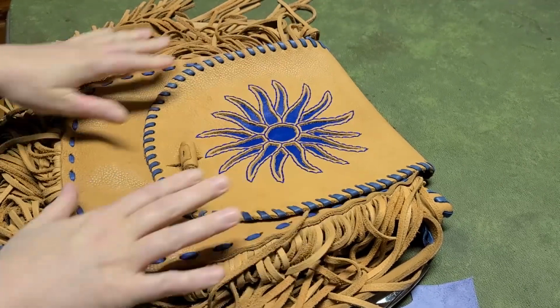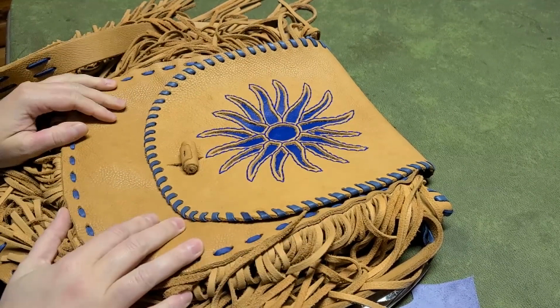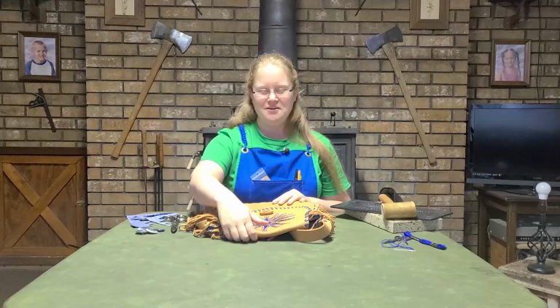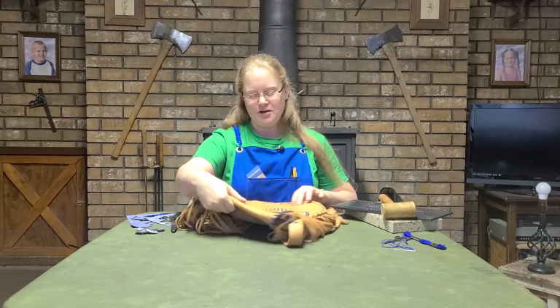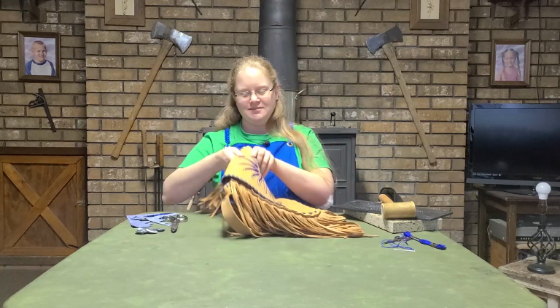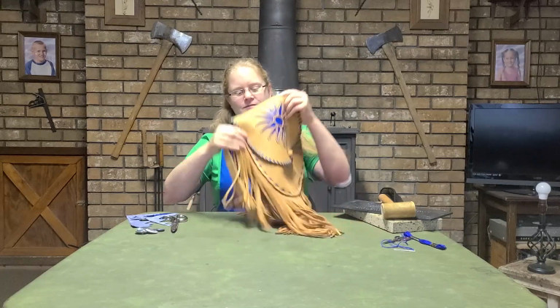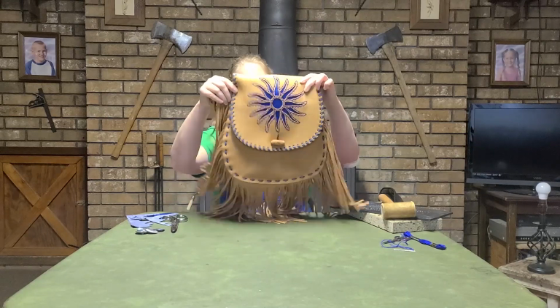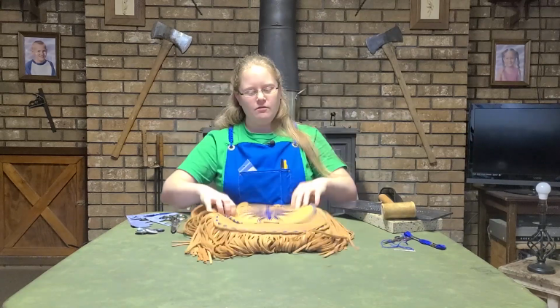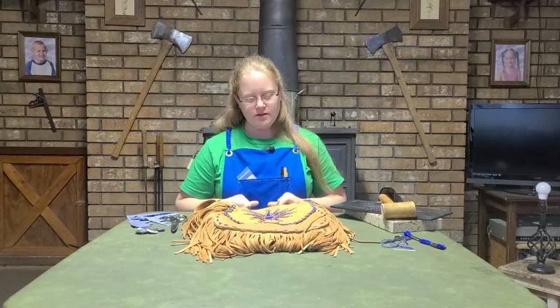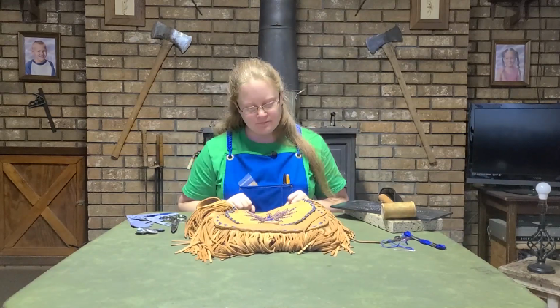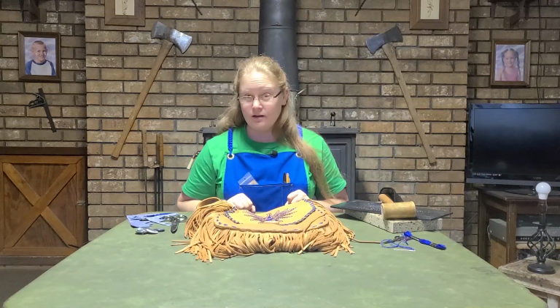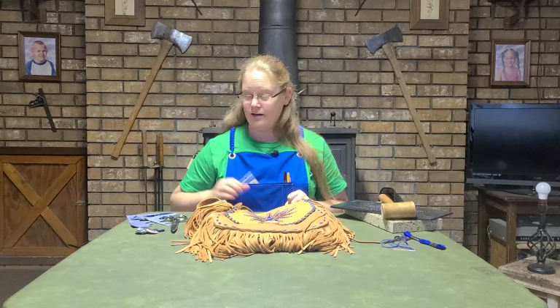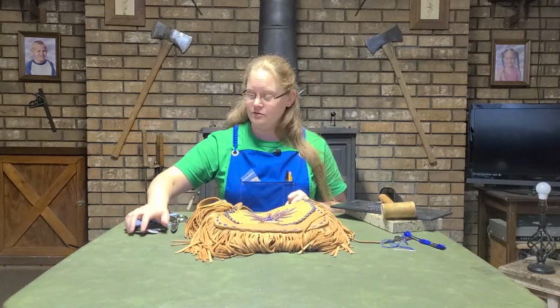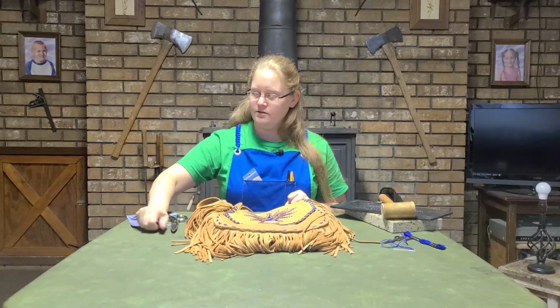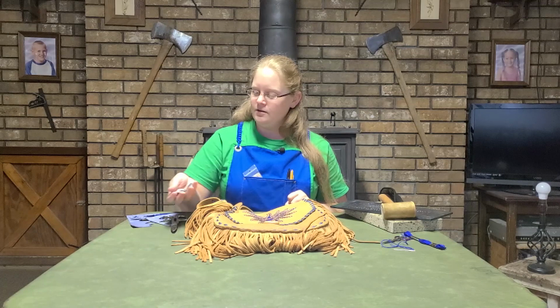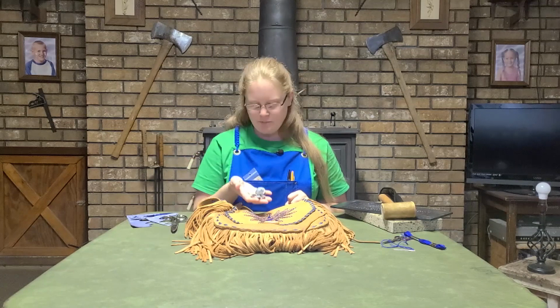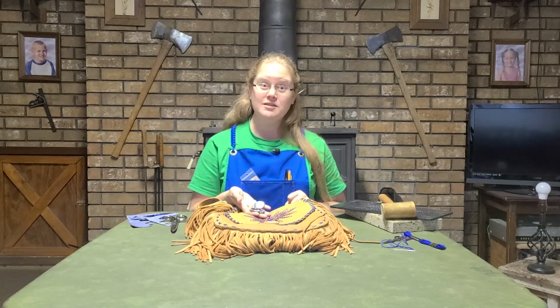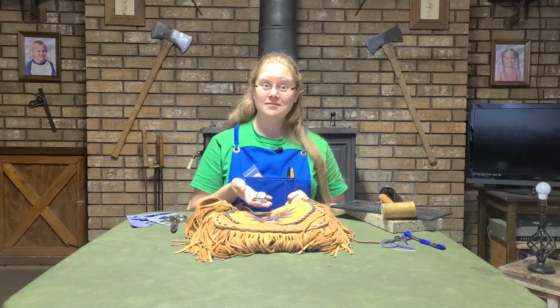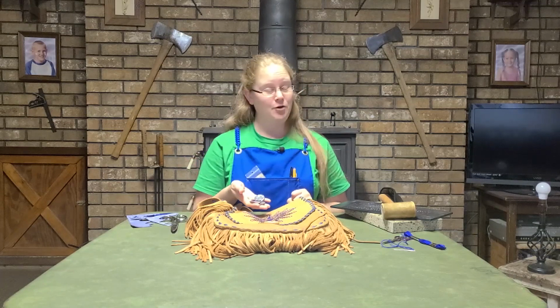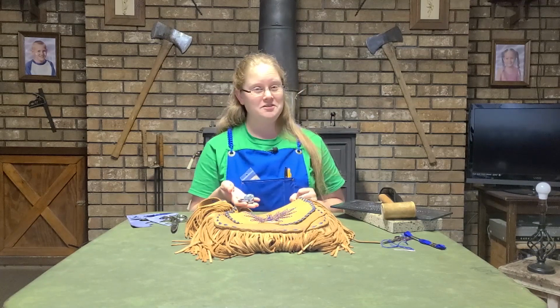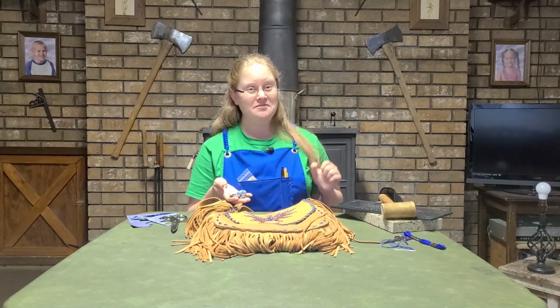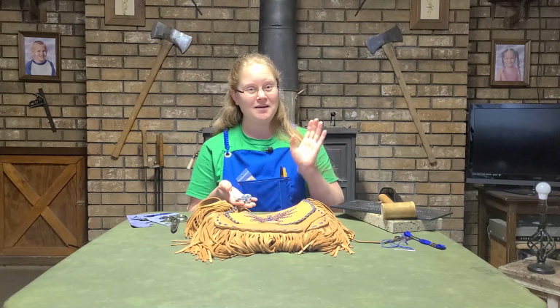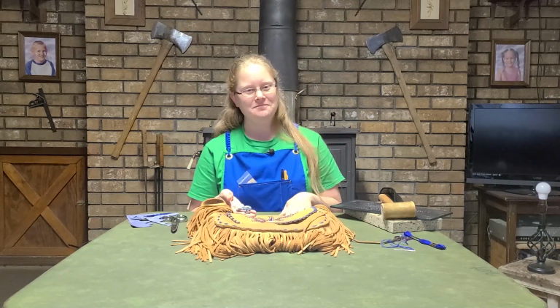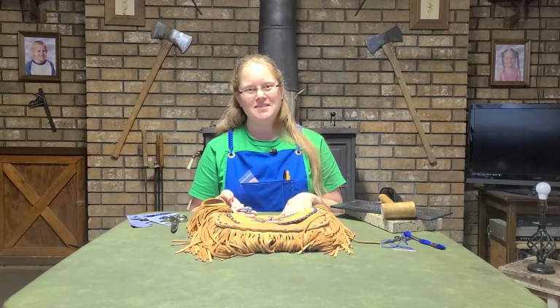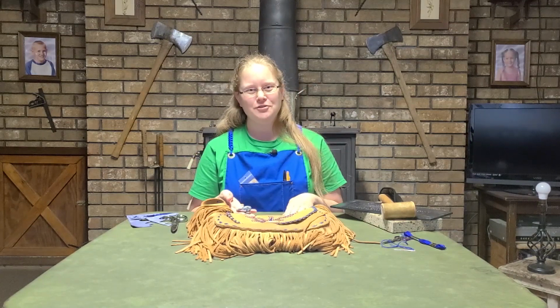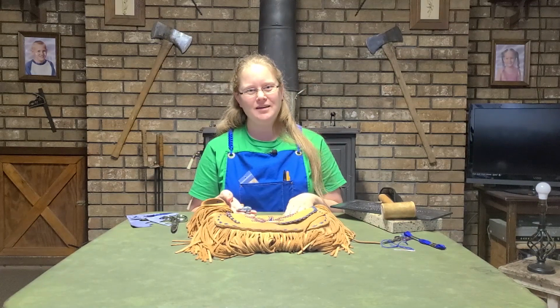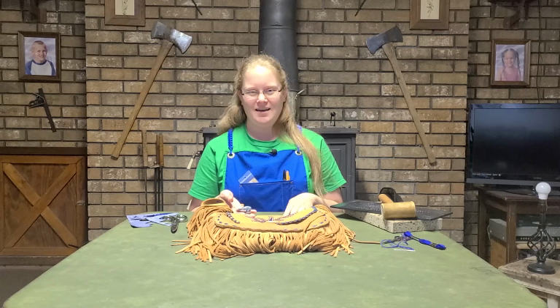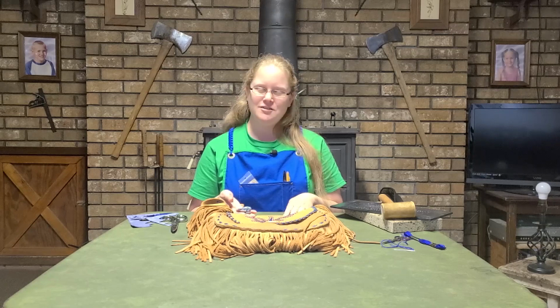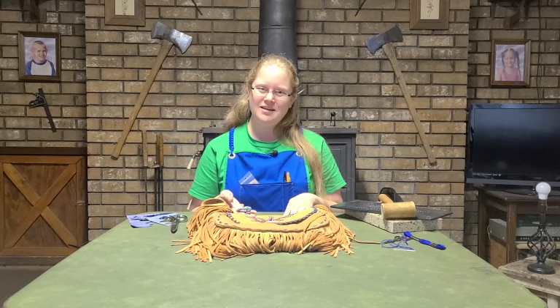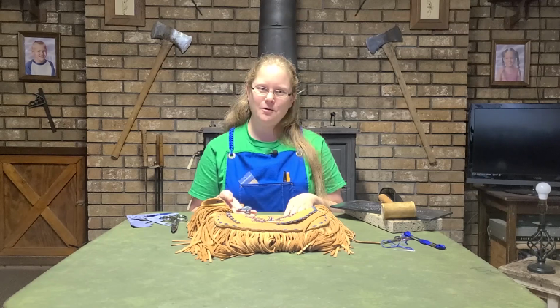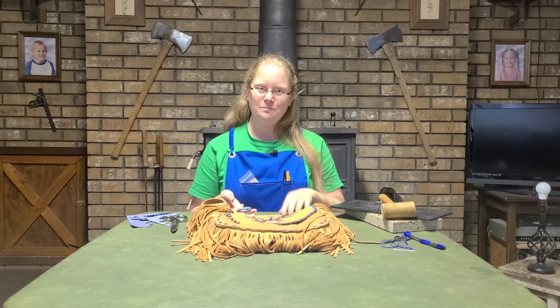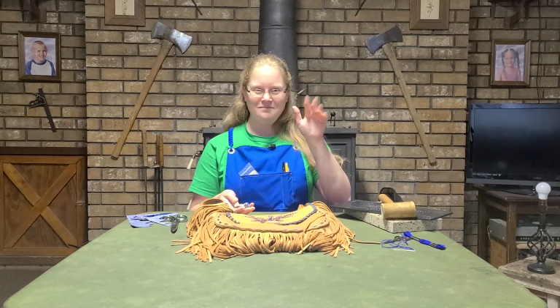That's the end of this project. Turned out all right, I think. Now all I have left to do is put my buttons back on and go put the rest of my stuff in the bag. Thank you for joining me and I'll see you in the next video. Bye!